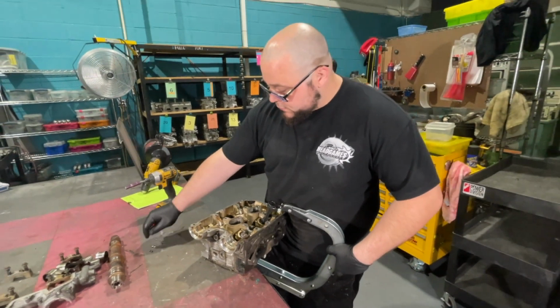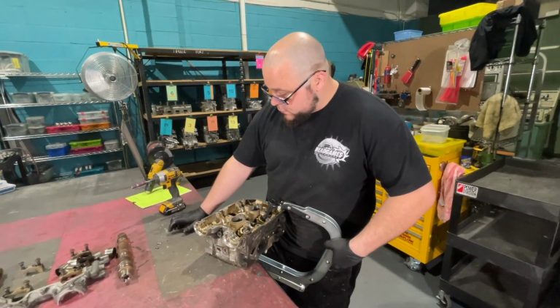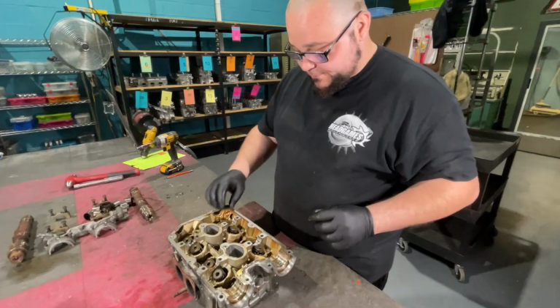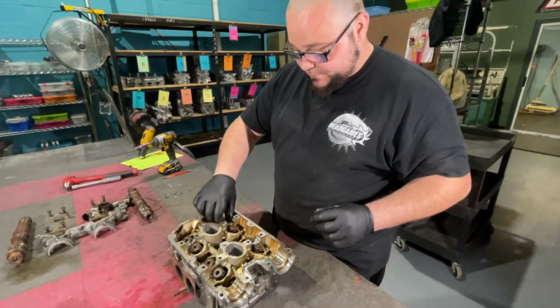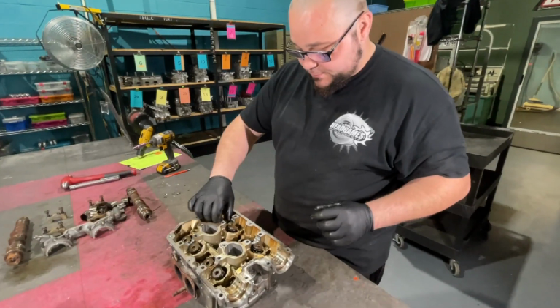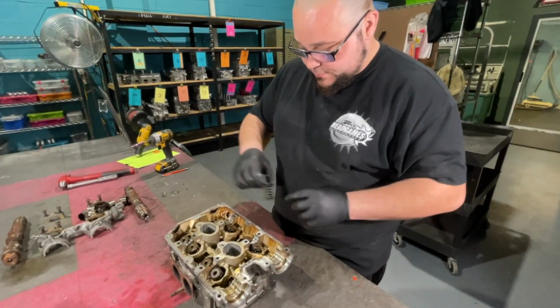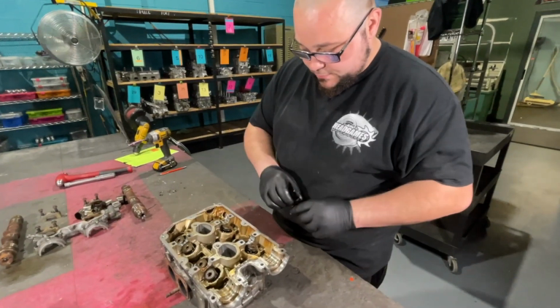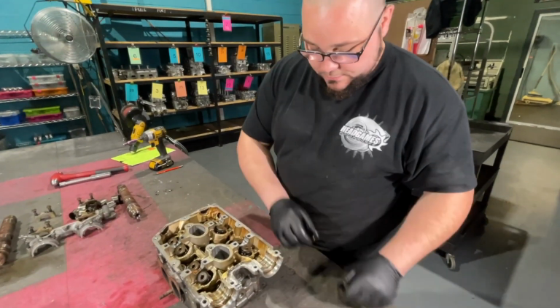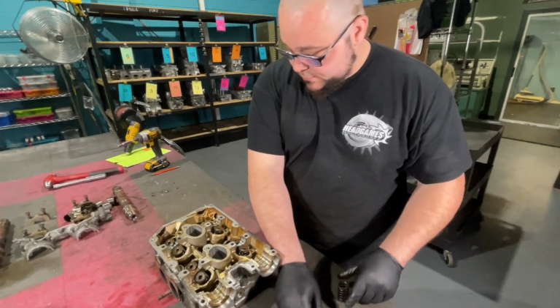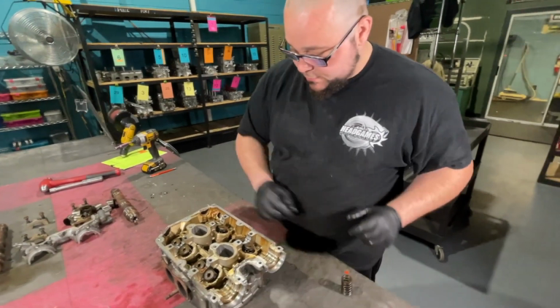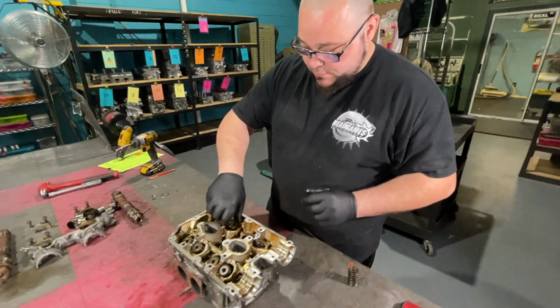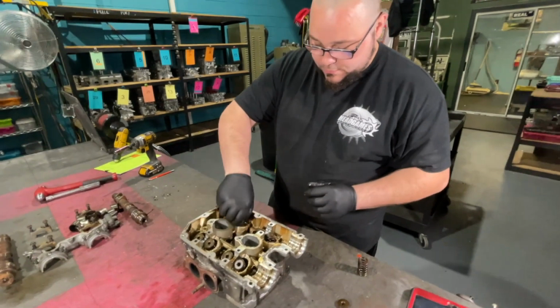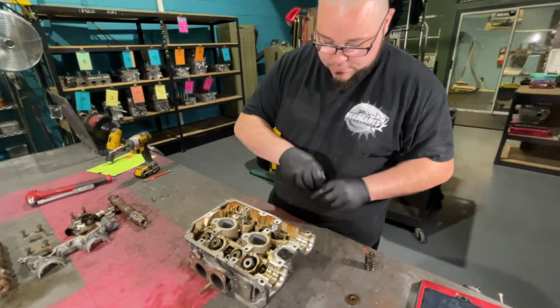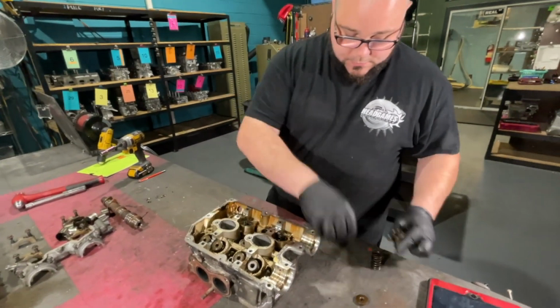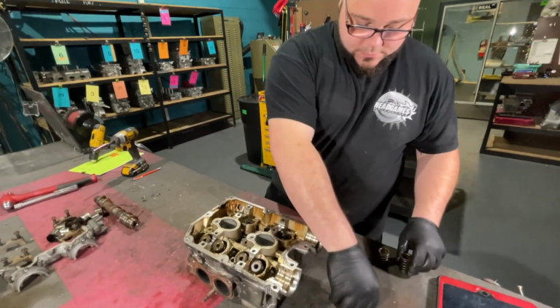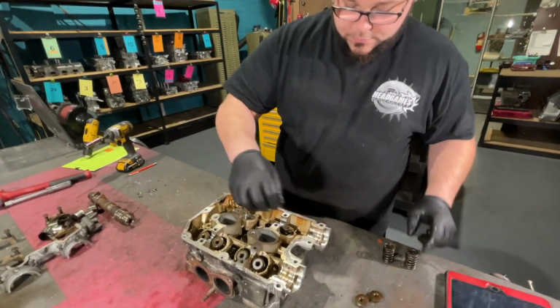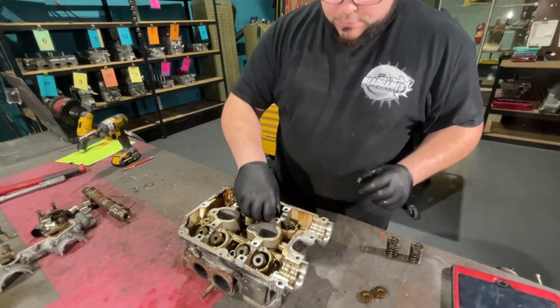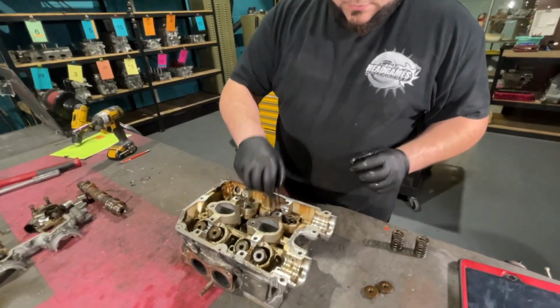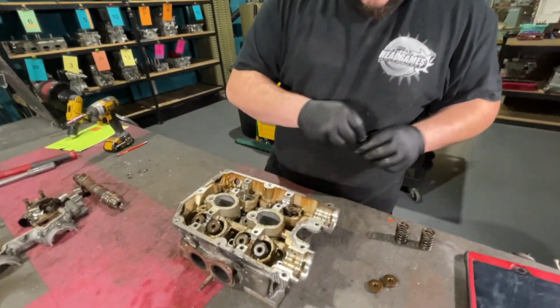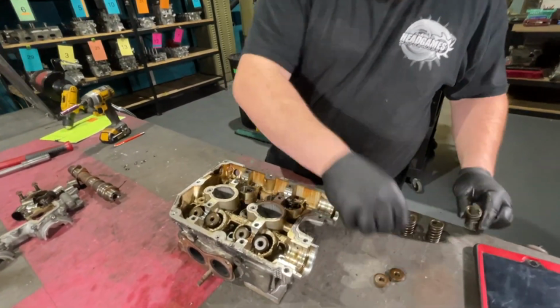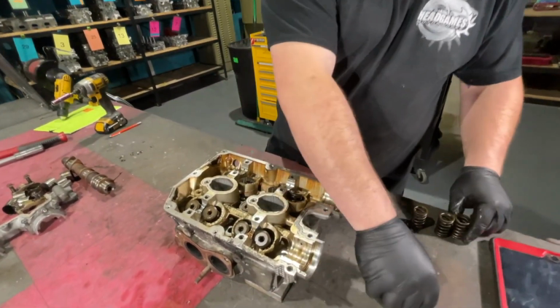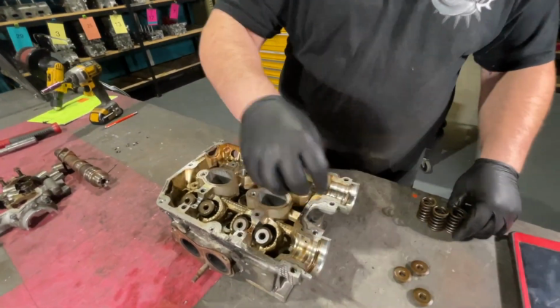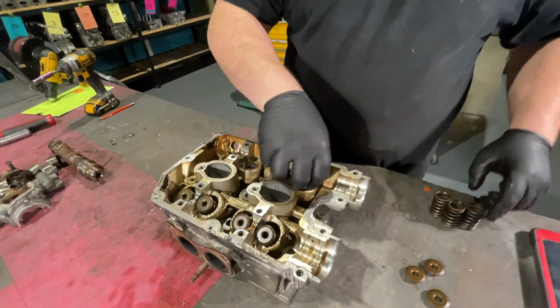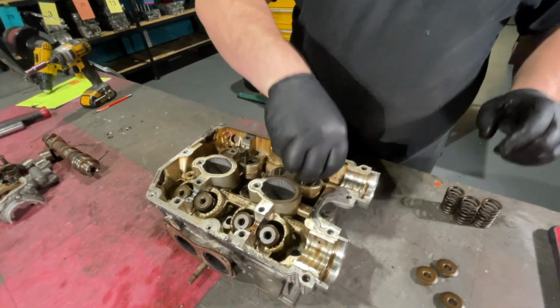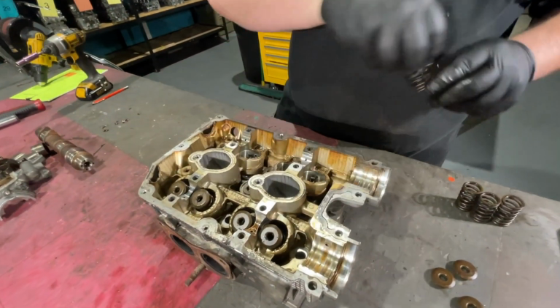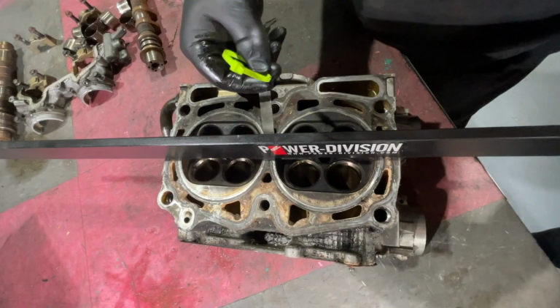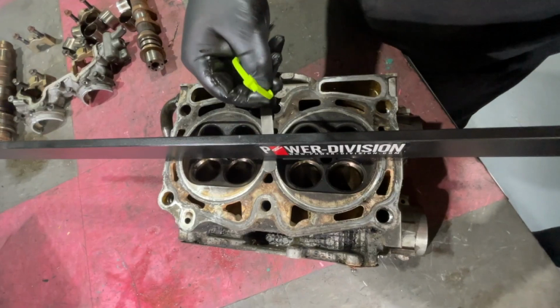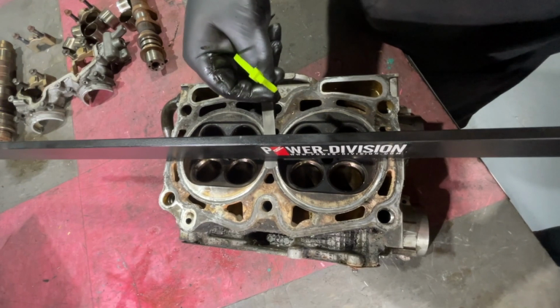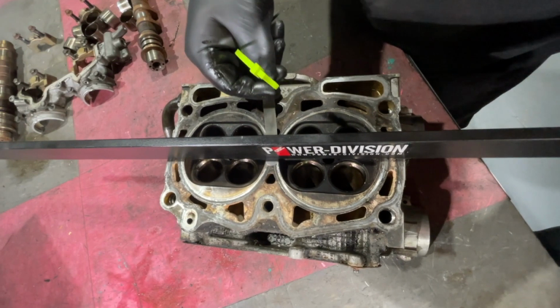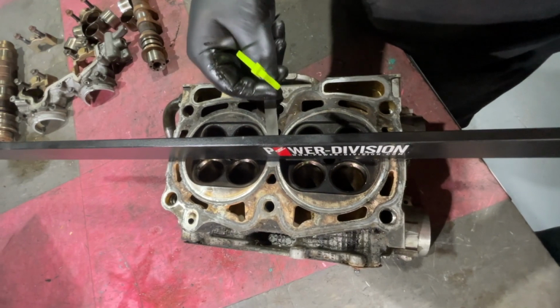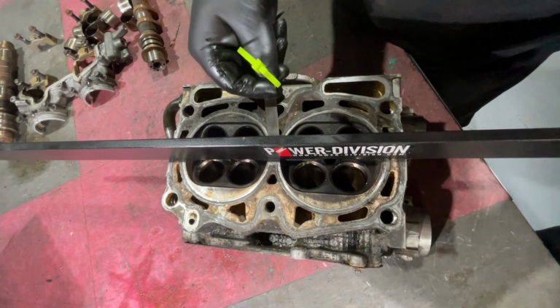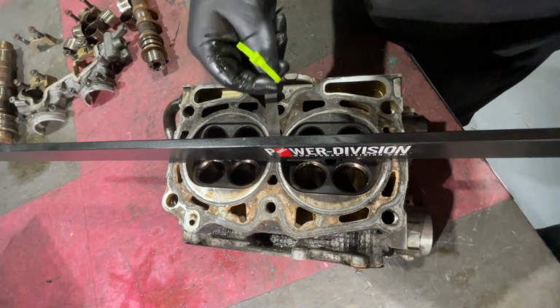The tech removes each individual component from each cylinder and boxes it up to return to the customer. Following his checklist, the tech inspects the head for warpage, then camcap and journal scoring.